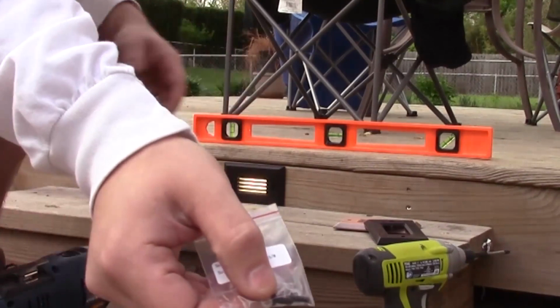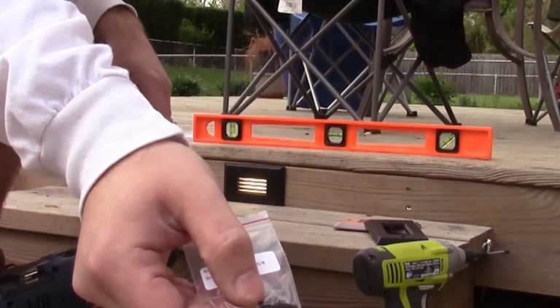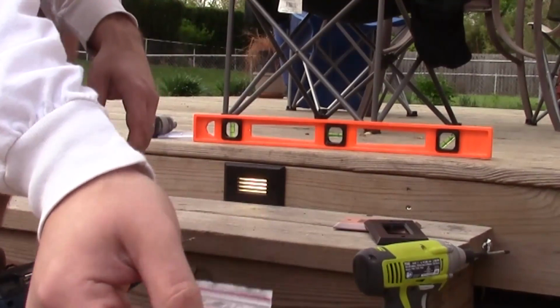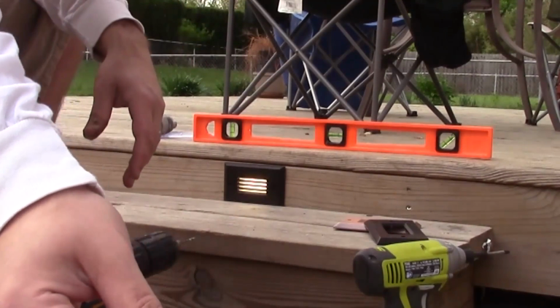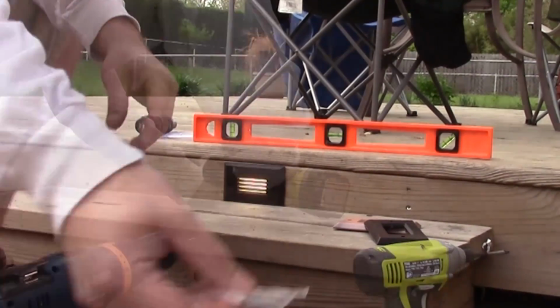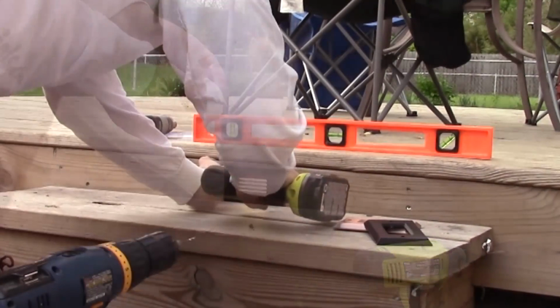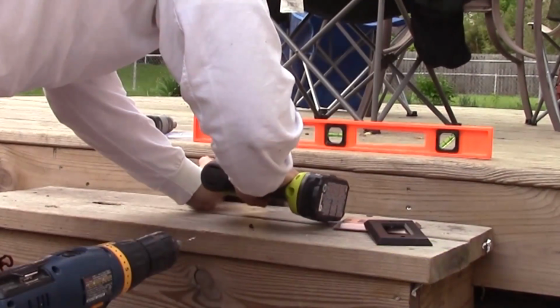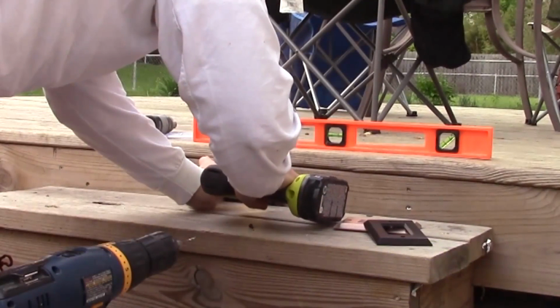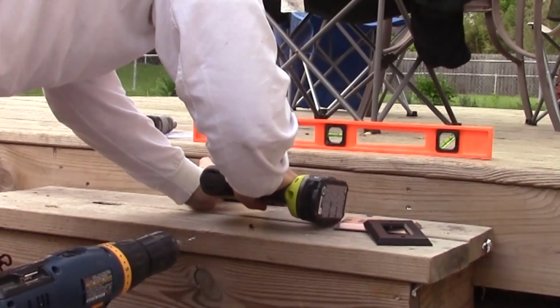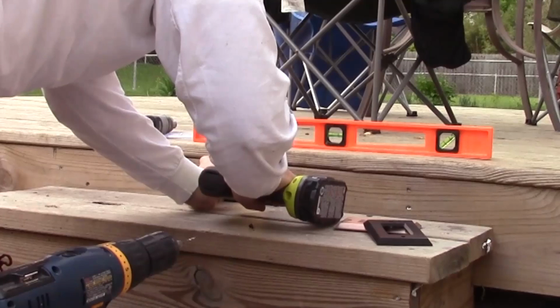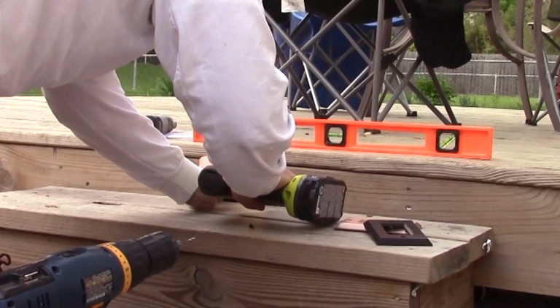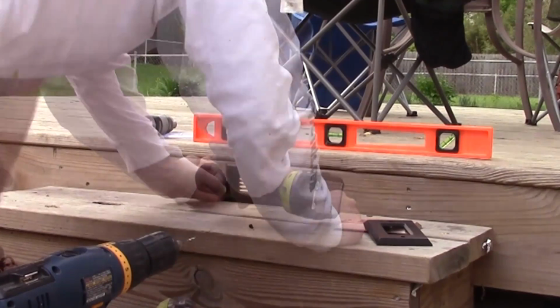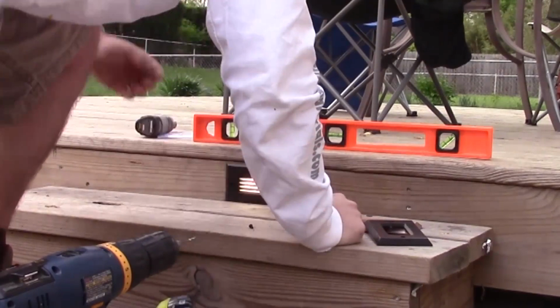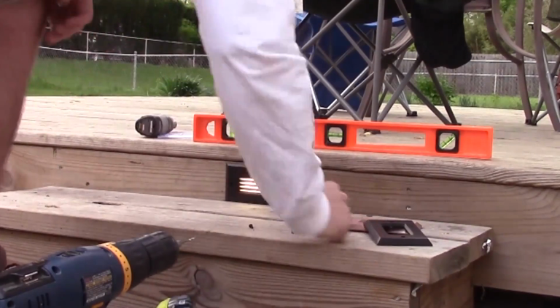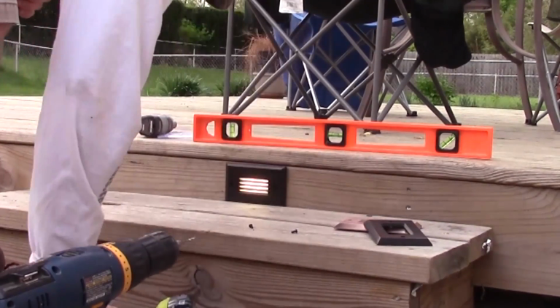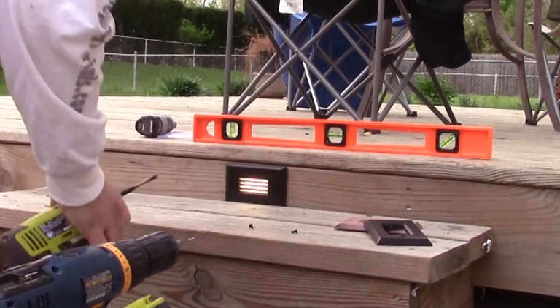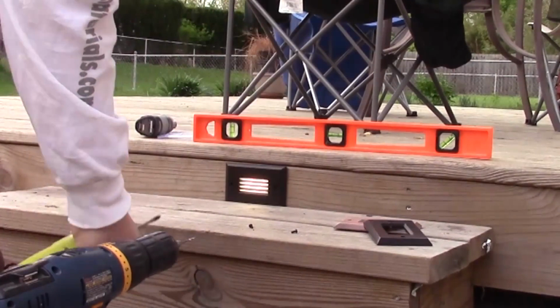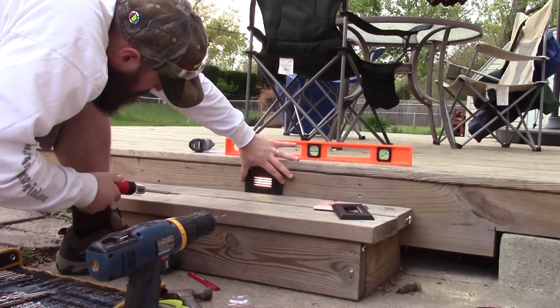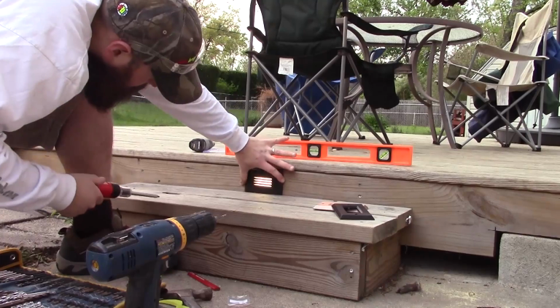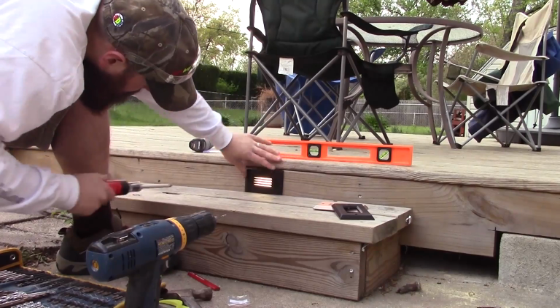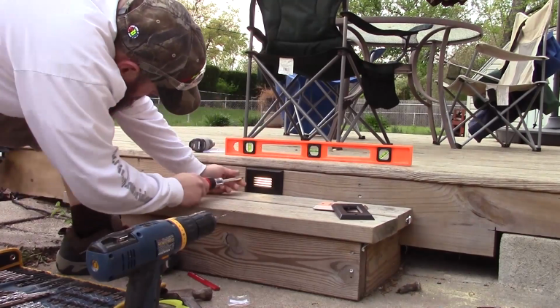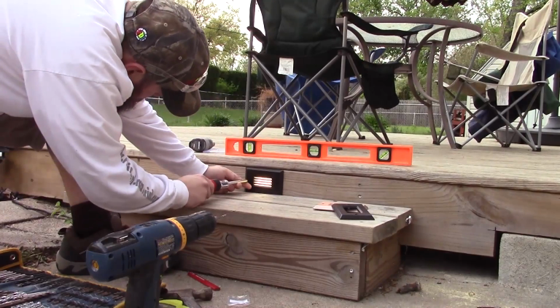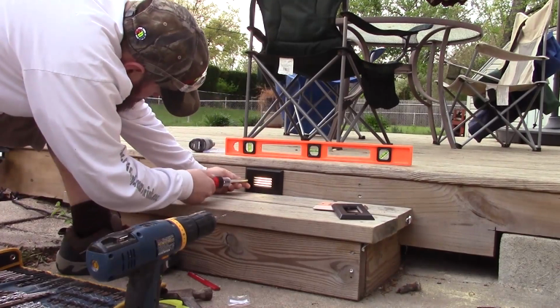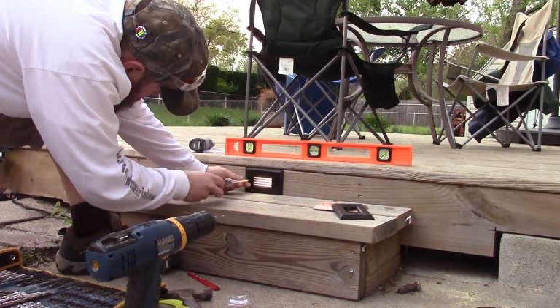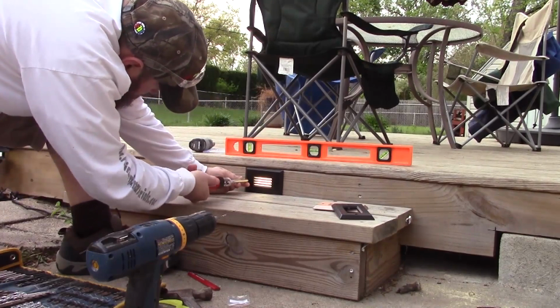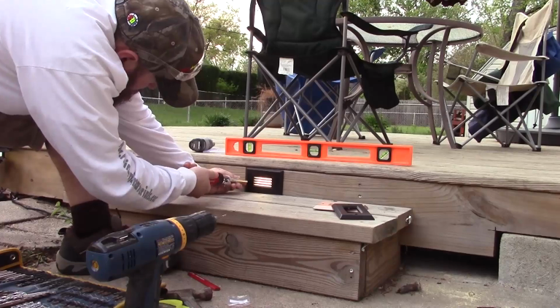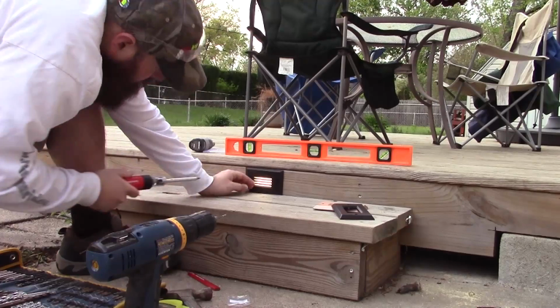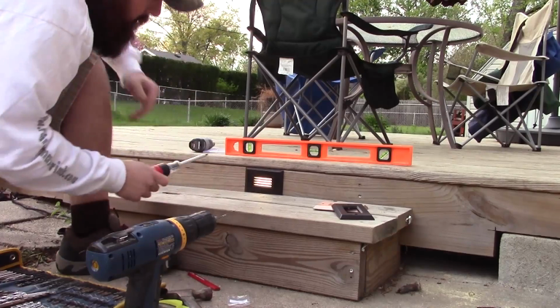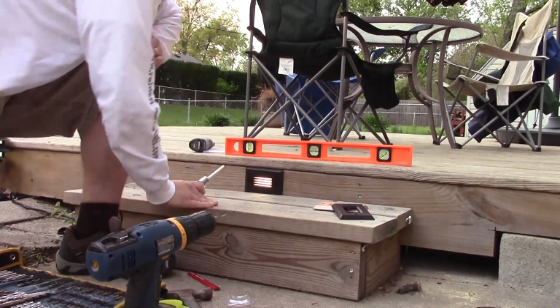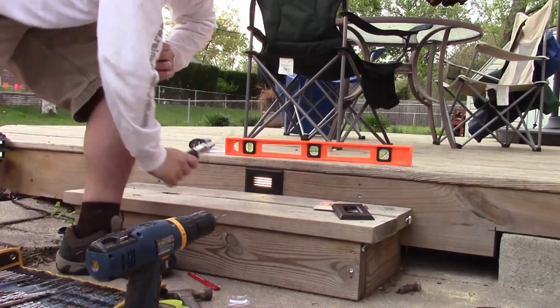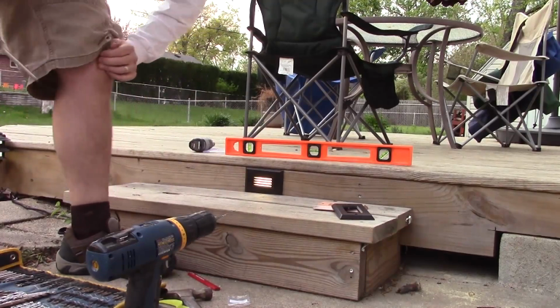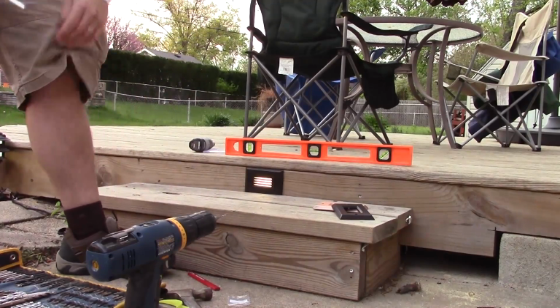The trim comes with two screws finished to match the color of the trim plate, and it mounts to the light, not to the wood. To mount the trim plate or face plate to the light, you may just want to use a screwdriver for this.